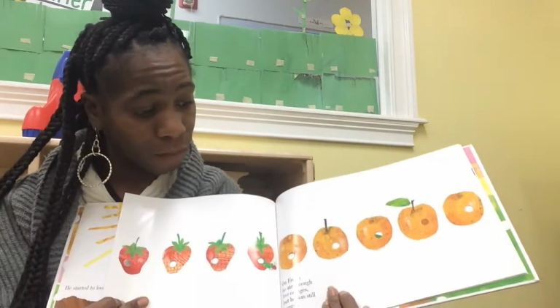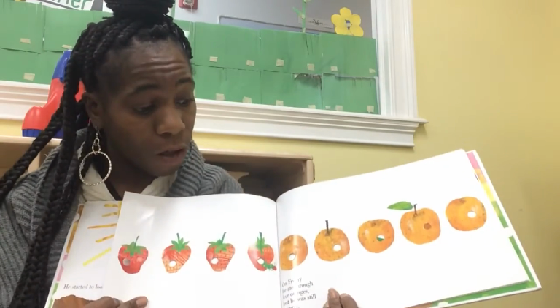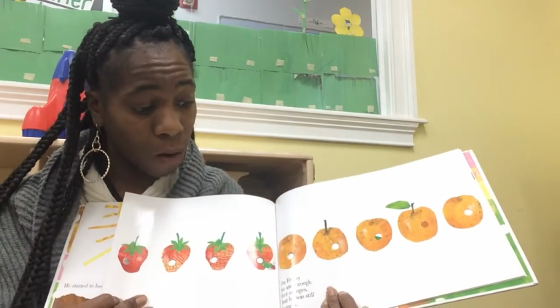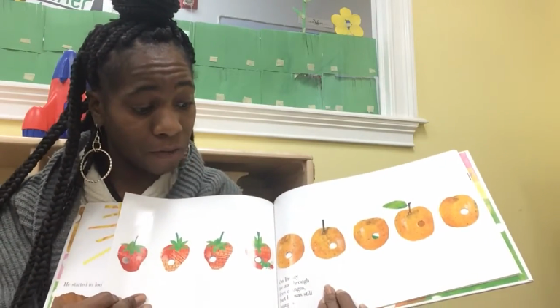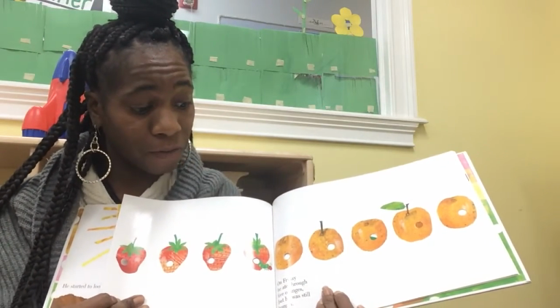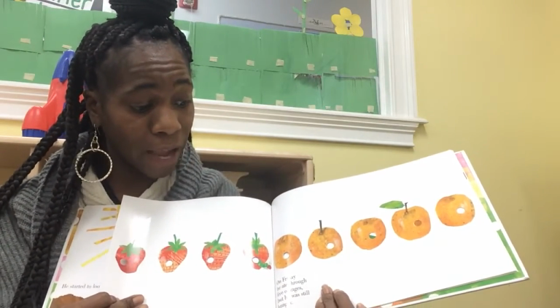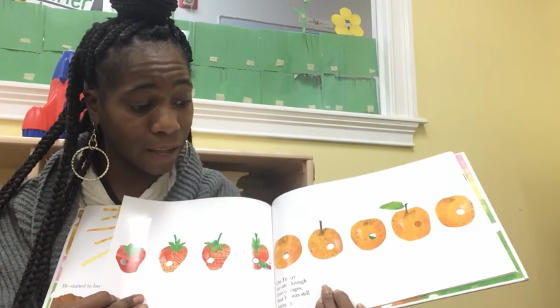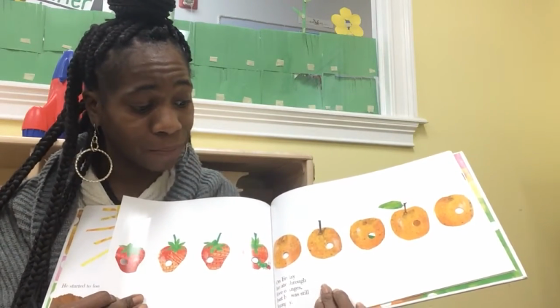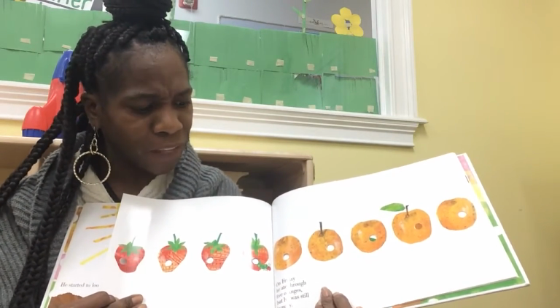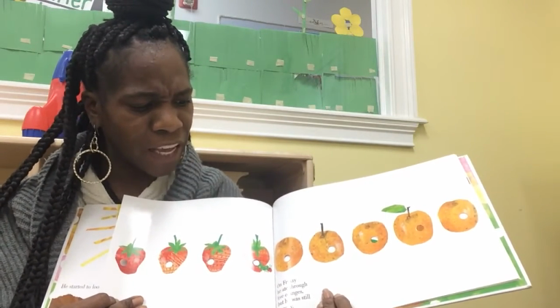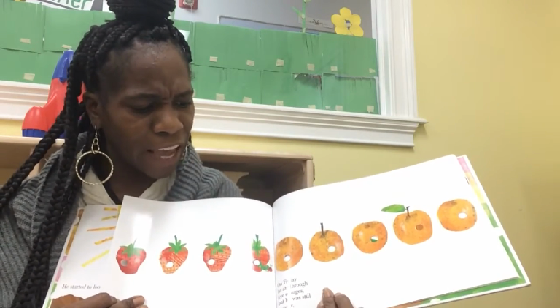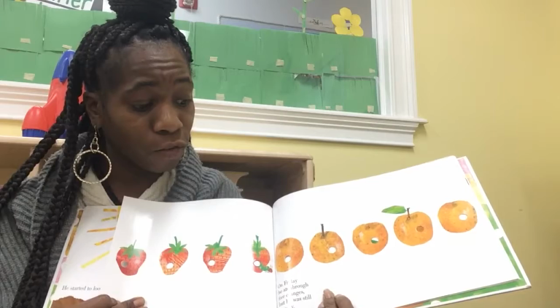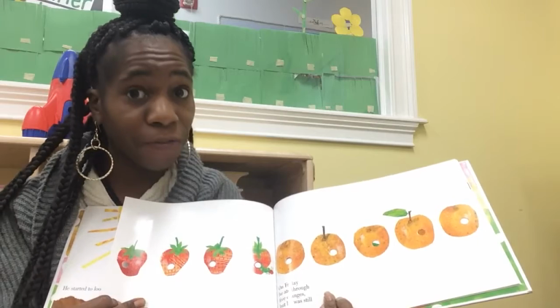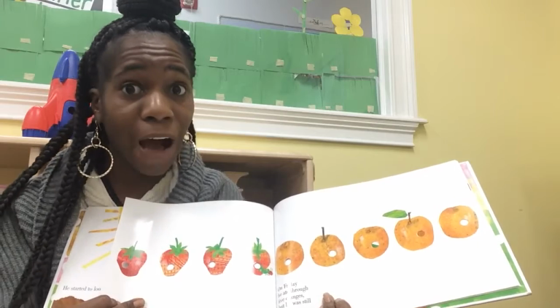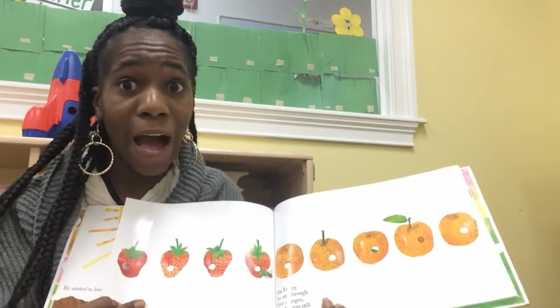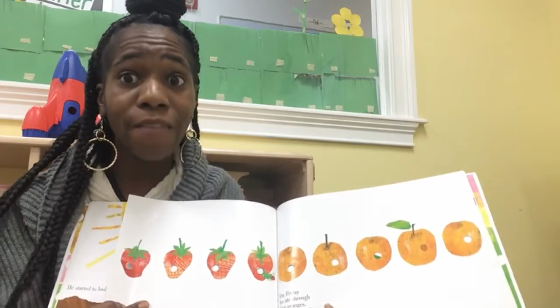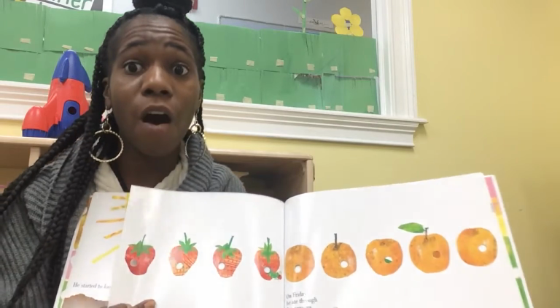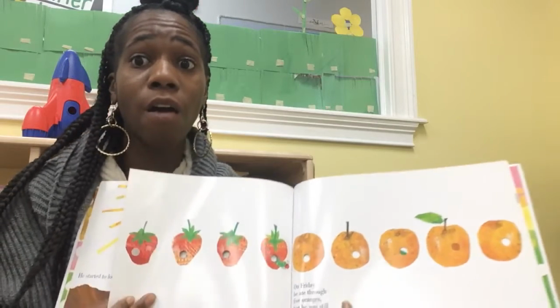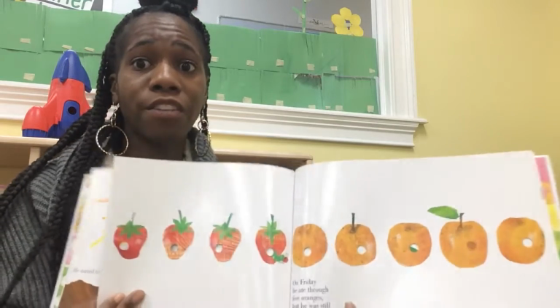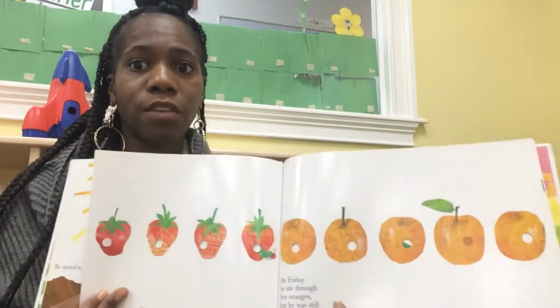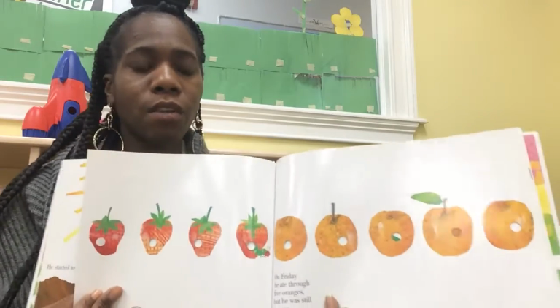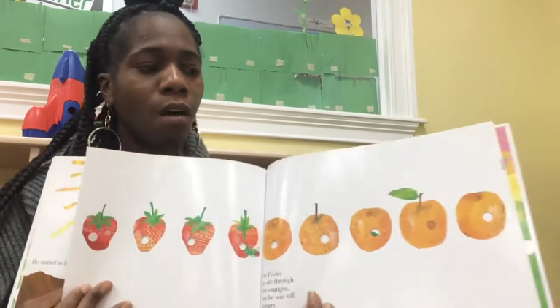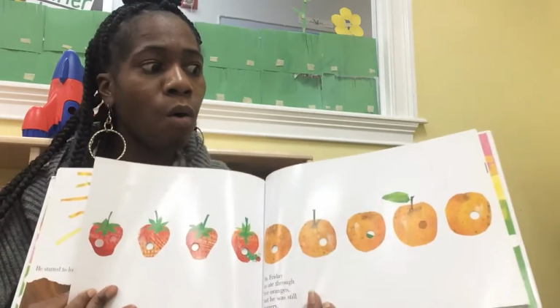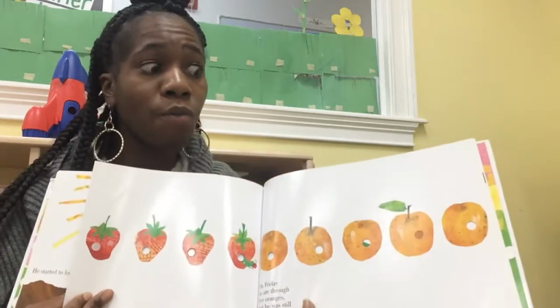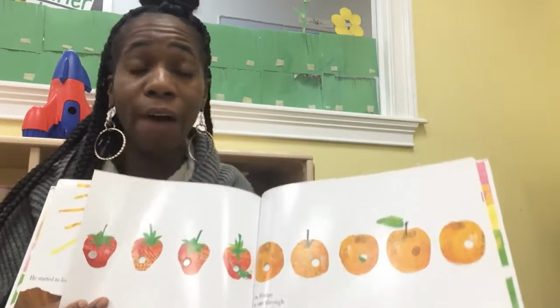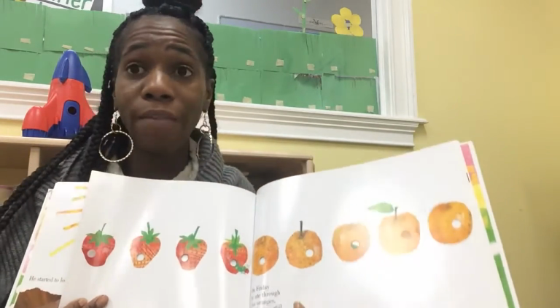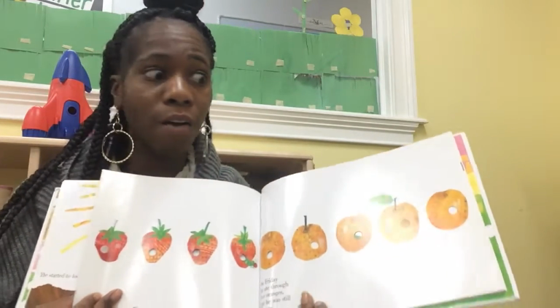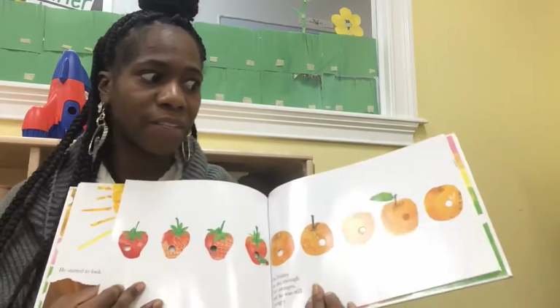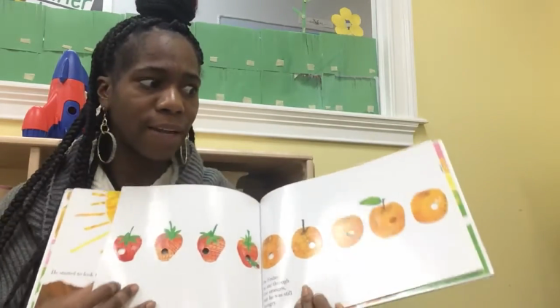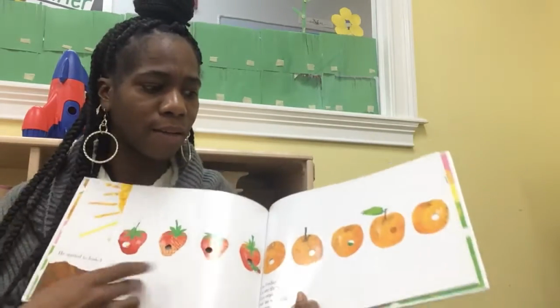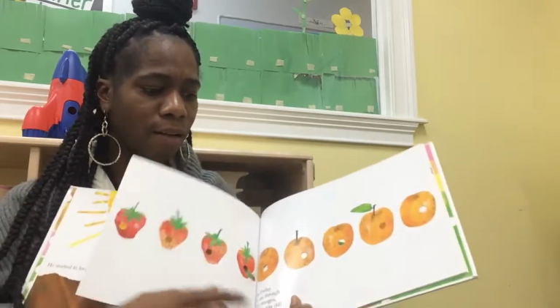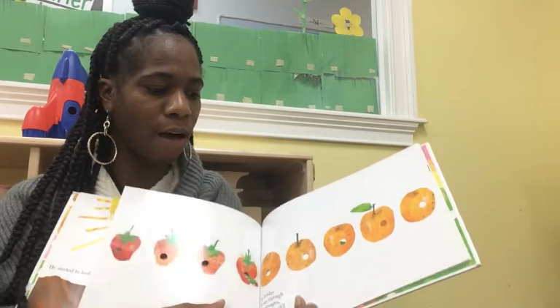On Friday, he ate through five oranges. Oh, five oranges — that is a lot.